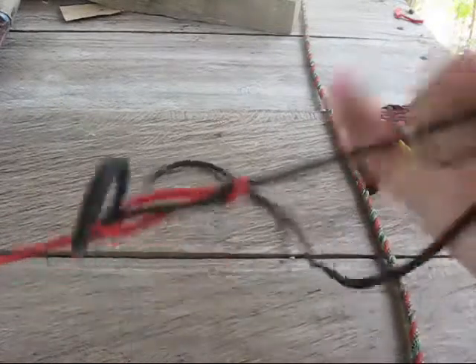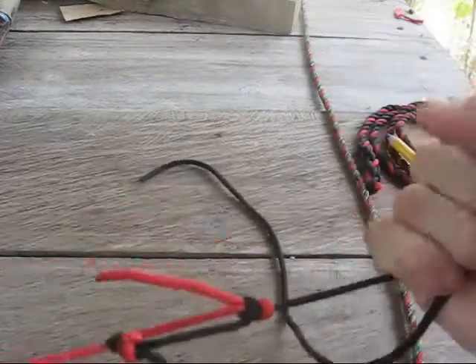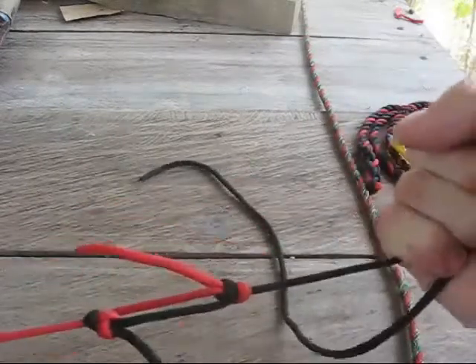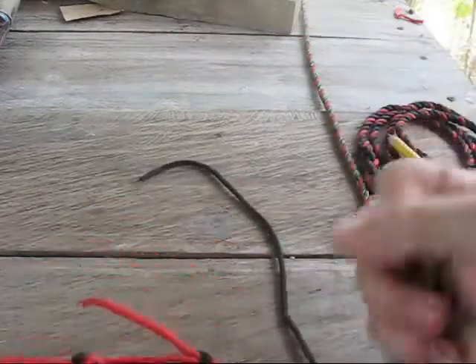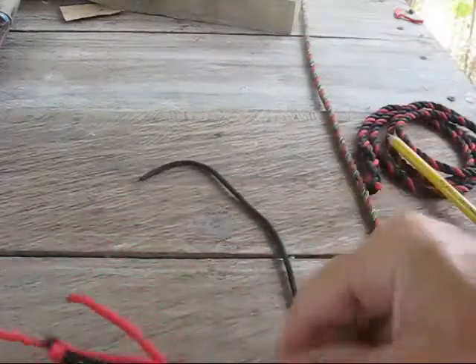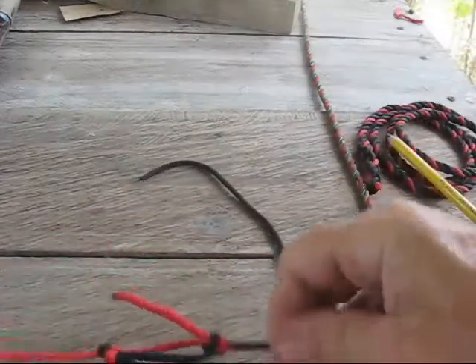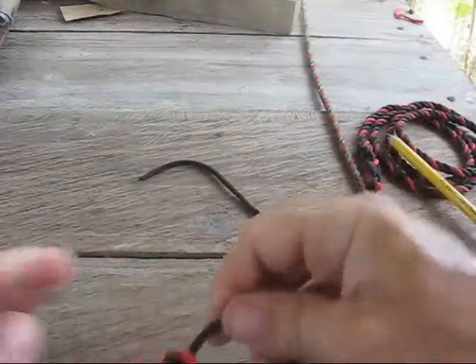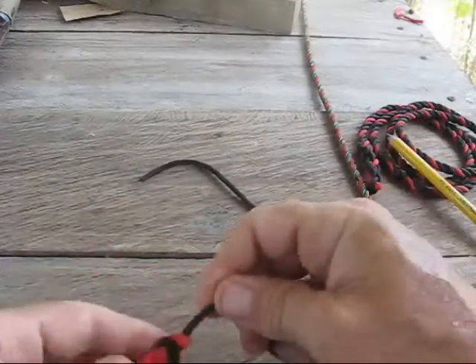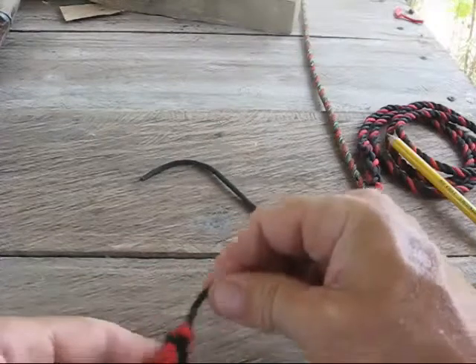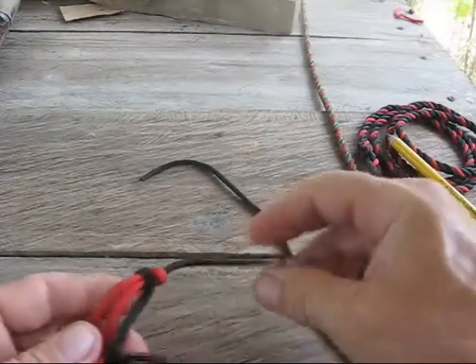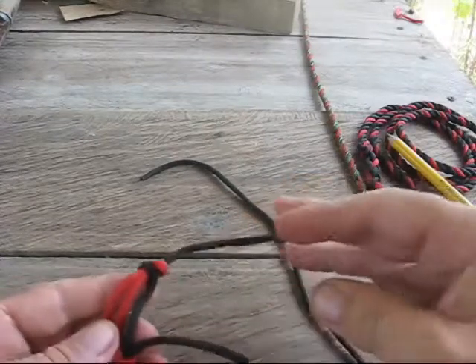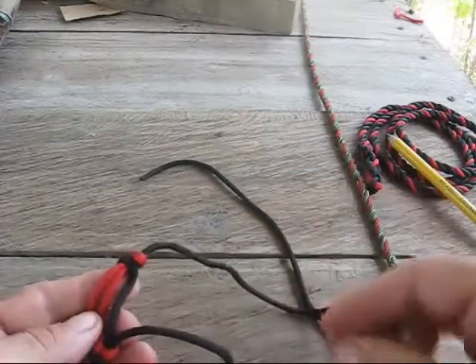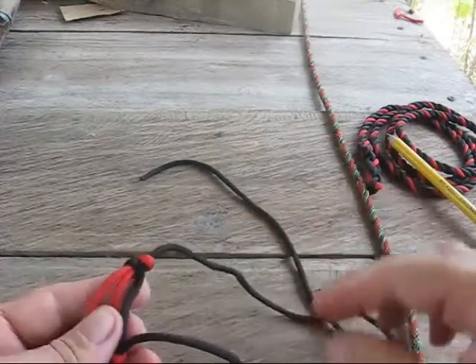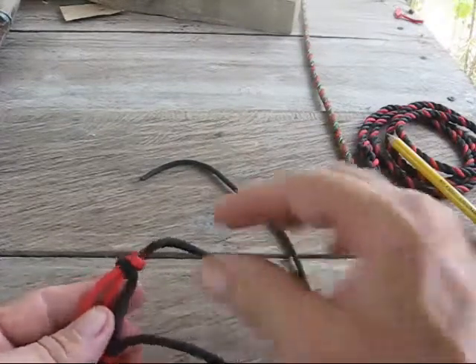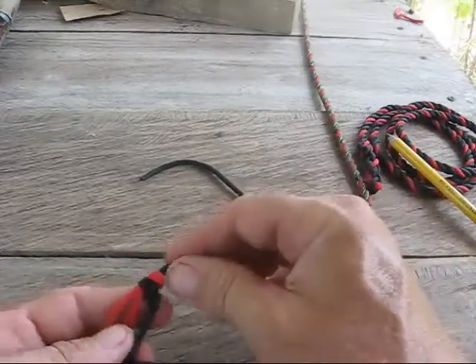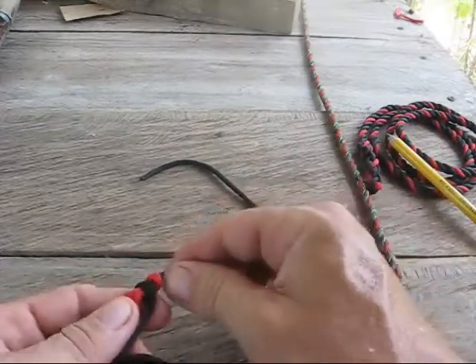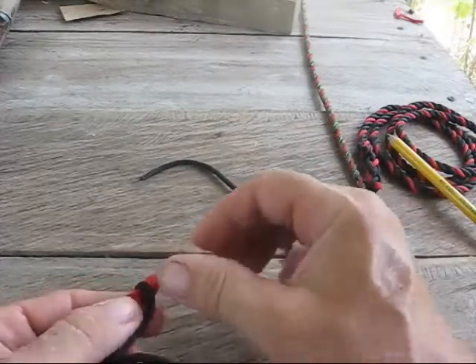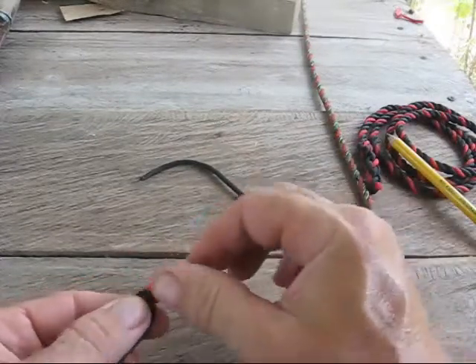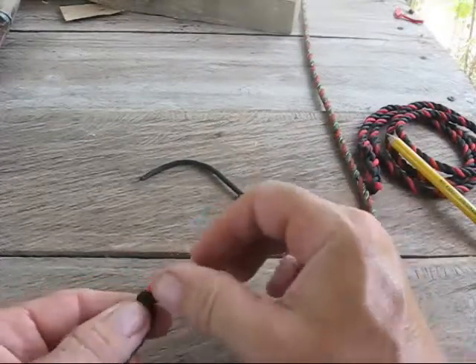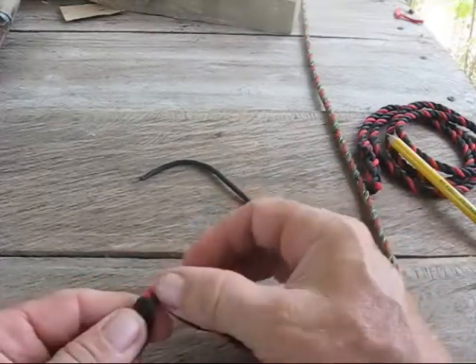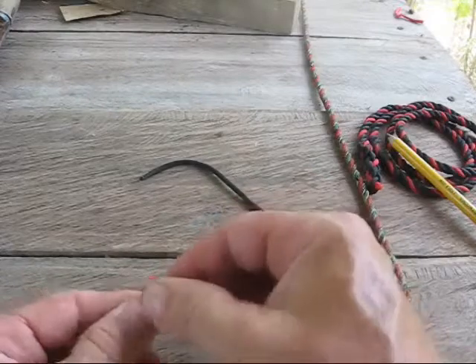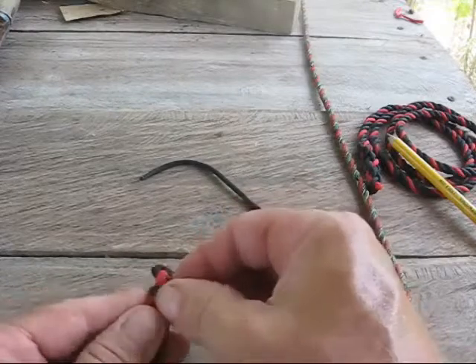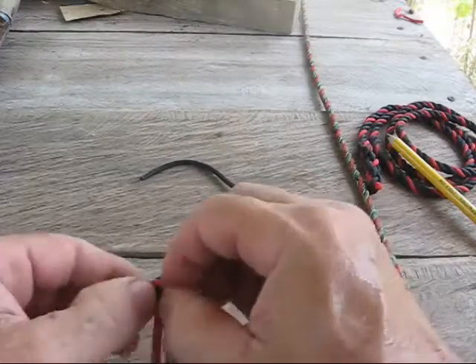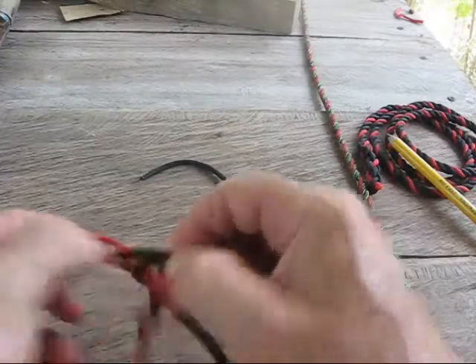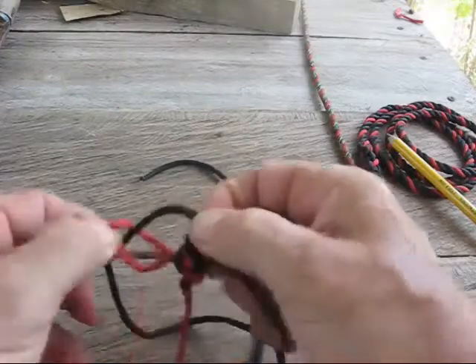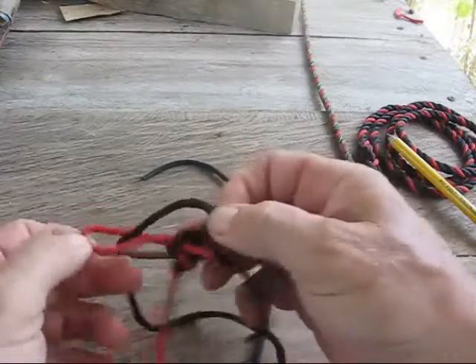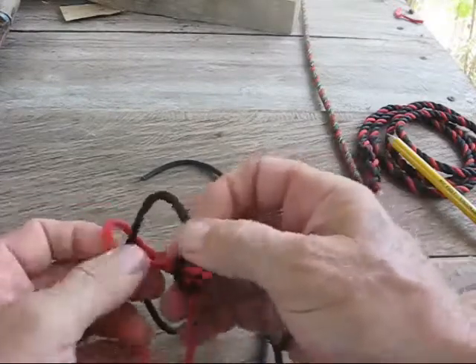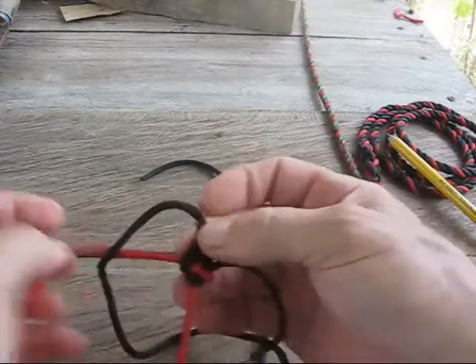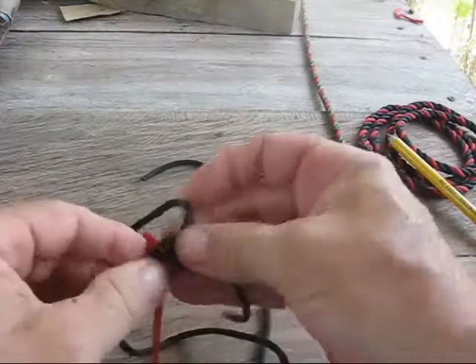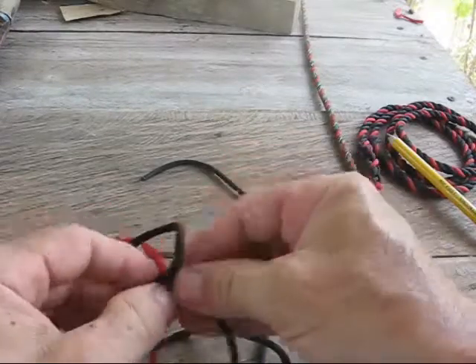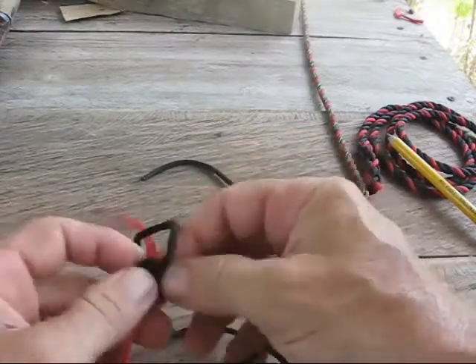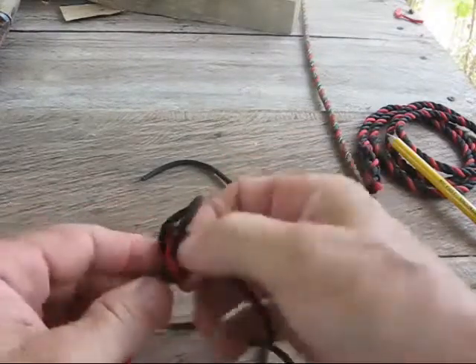I can pull on this as hard as I can and it won't slide. And then again, because it's a bowline, all you have to do is take the little ear here, push it down just slightly, and everything just loosens up. So it's a fantastic little knot.